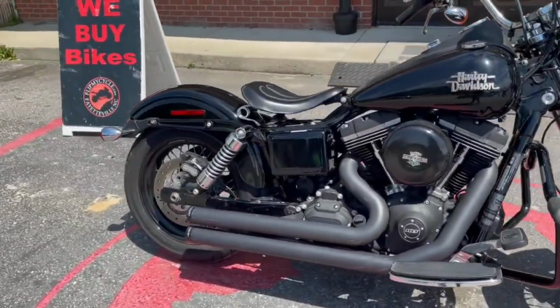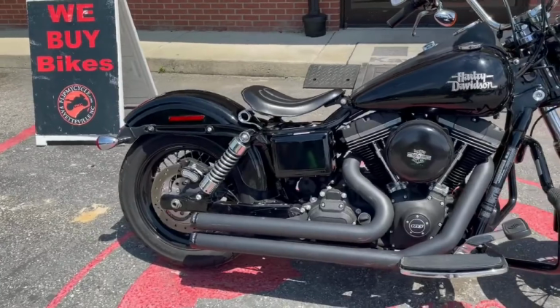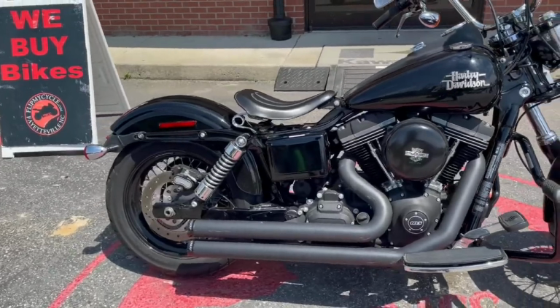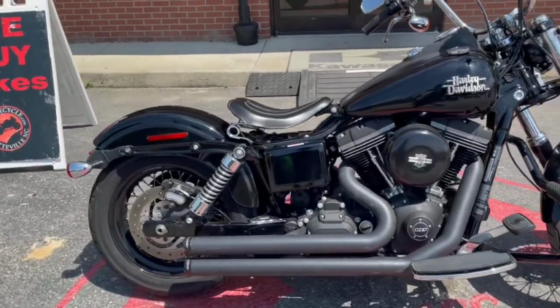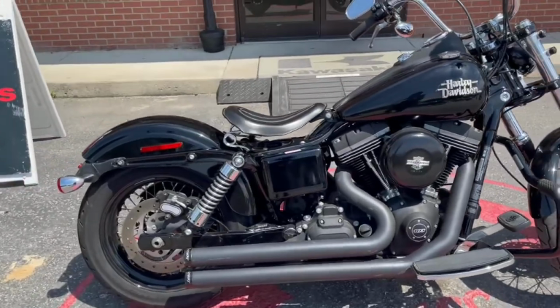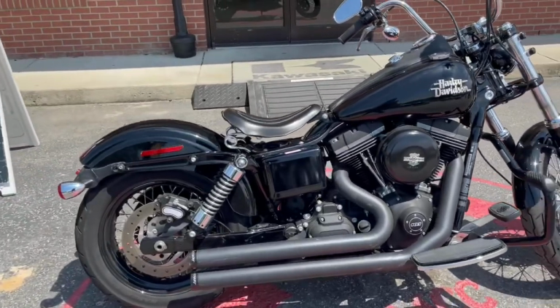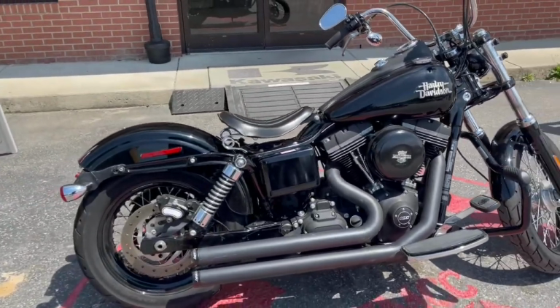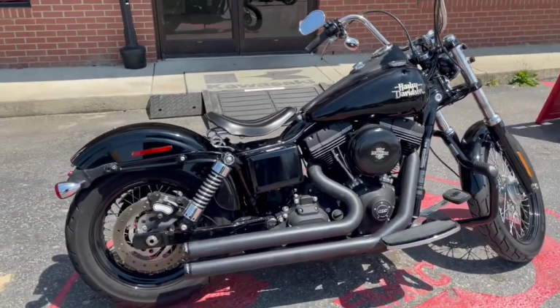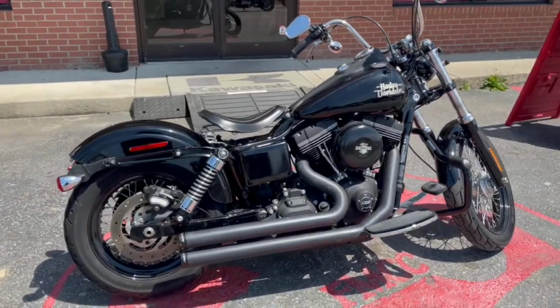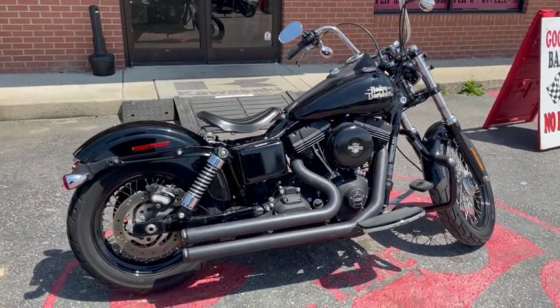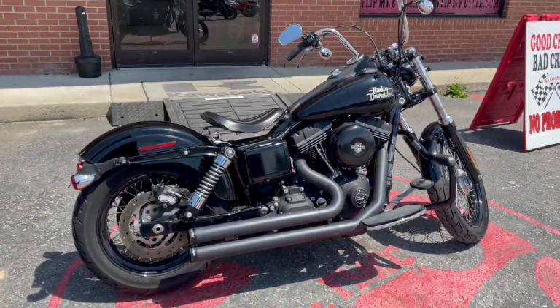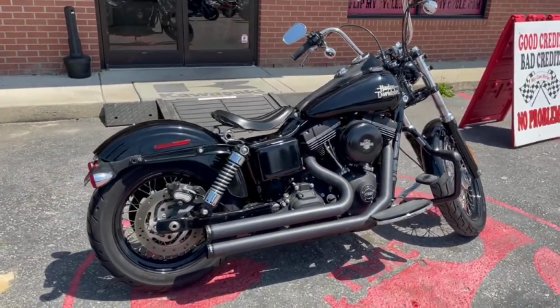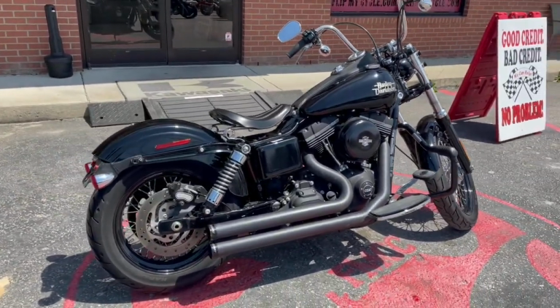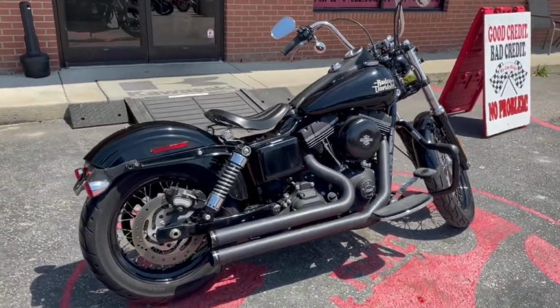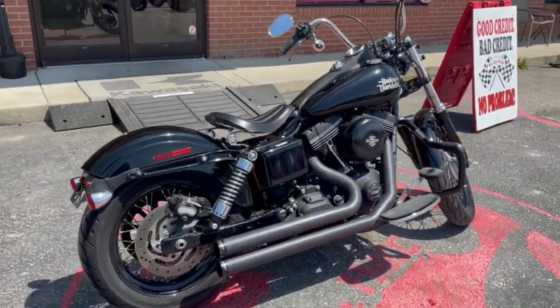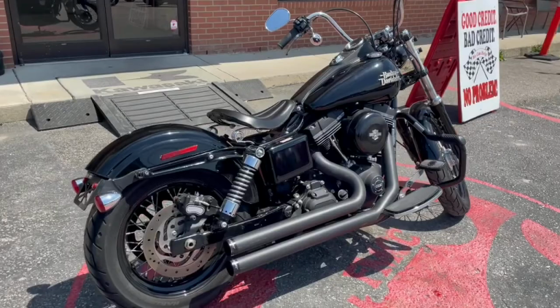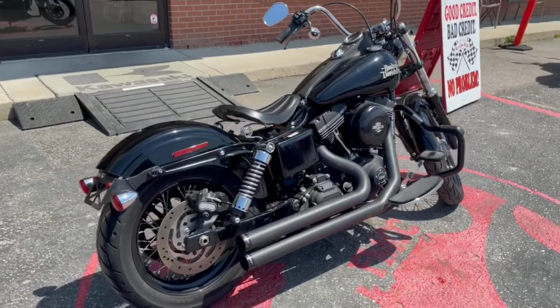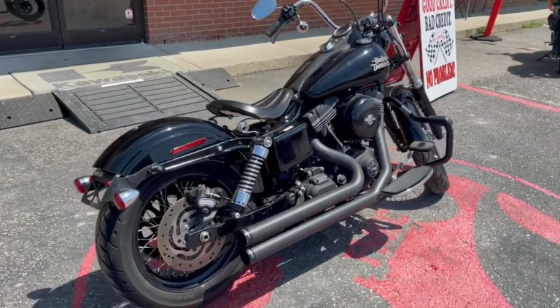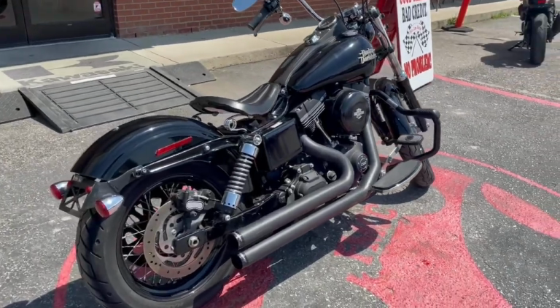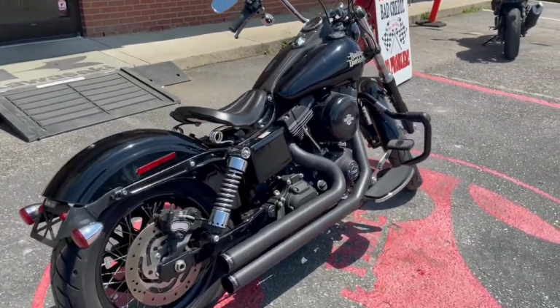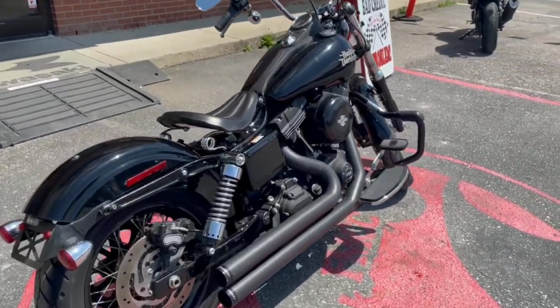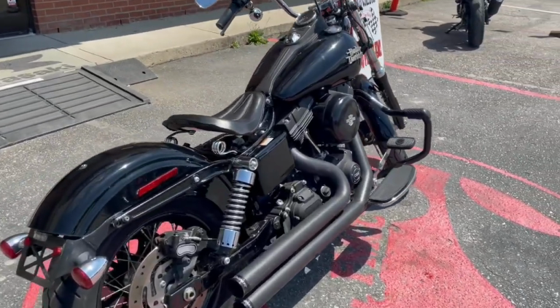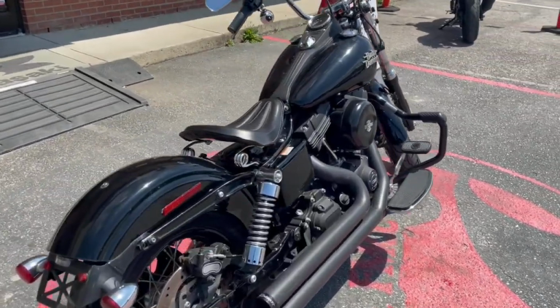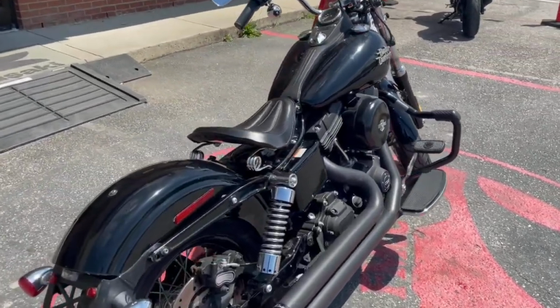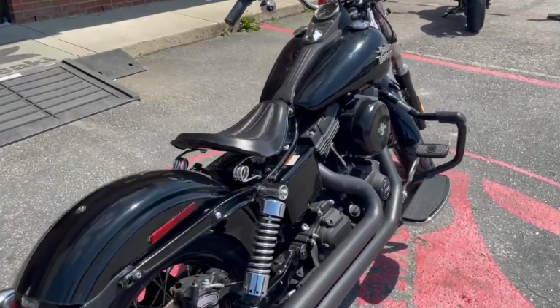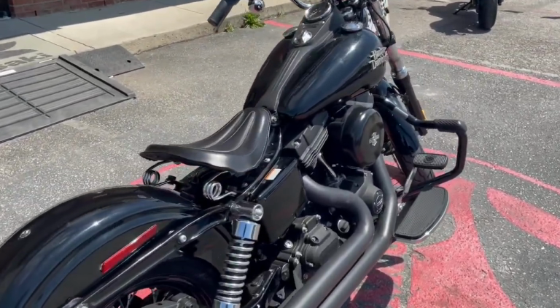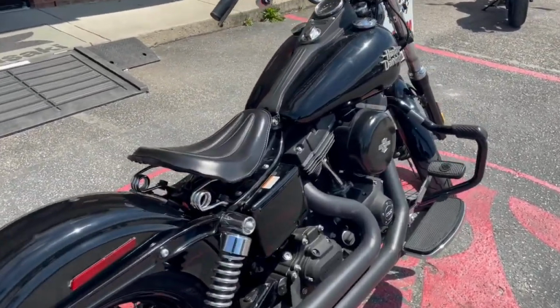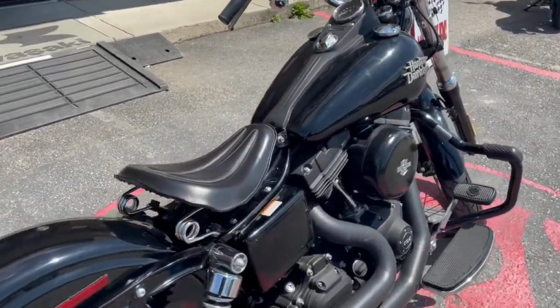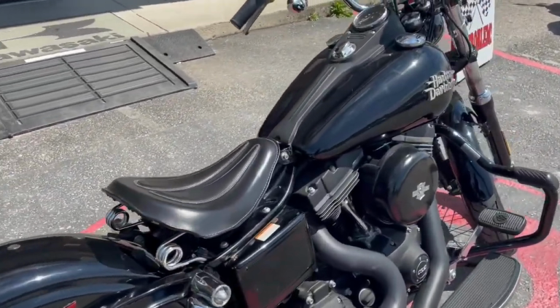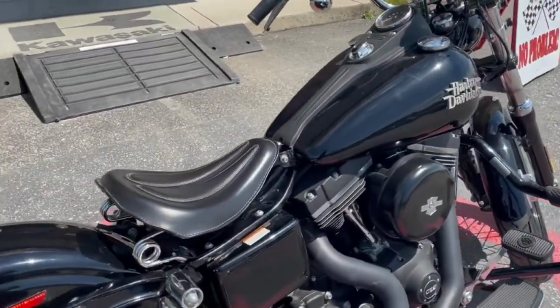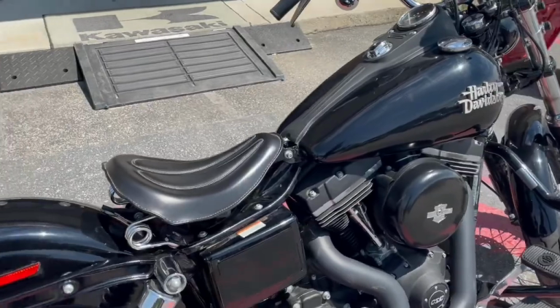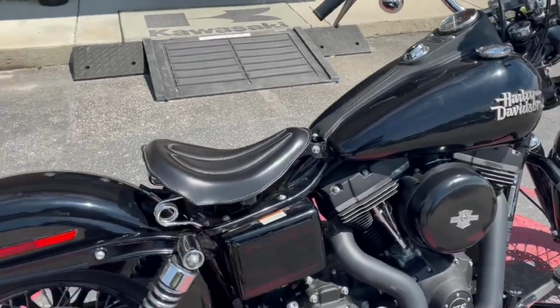It's a 1,500 cc so it's nice, it's clean. They have the 107s, the 106s, Milwaukee engines — very nice, very clean. Harley-Davidson definitely does their thing.